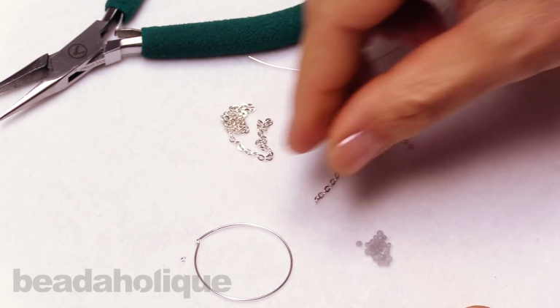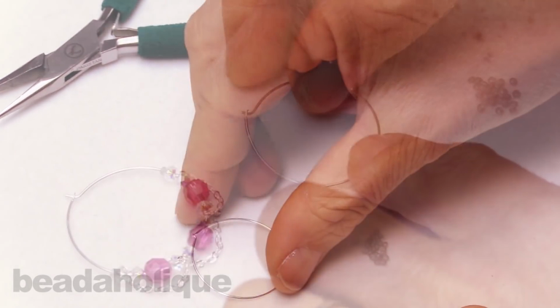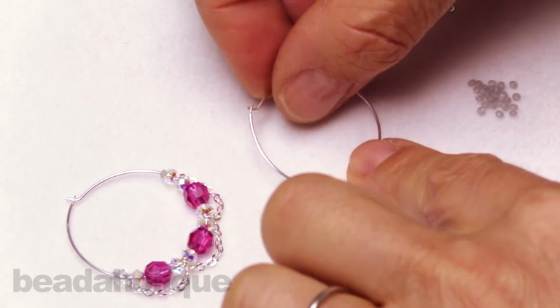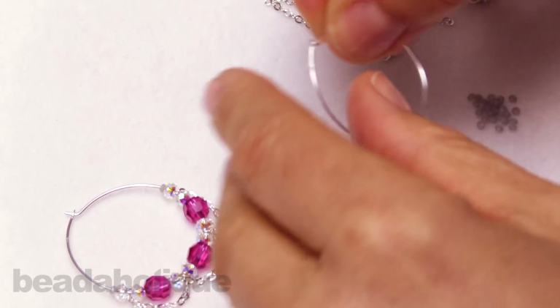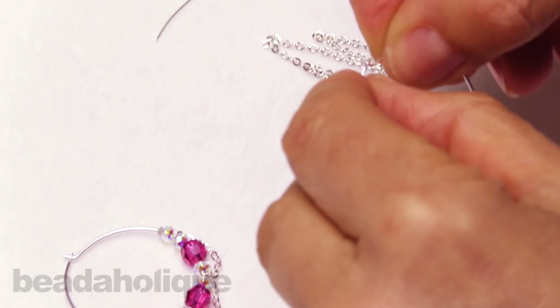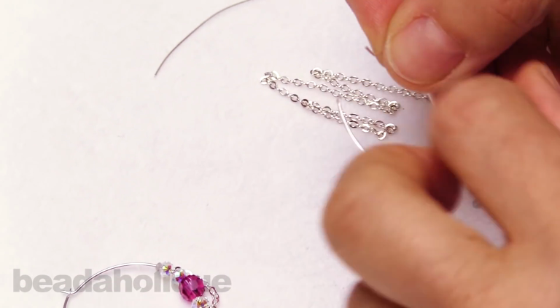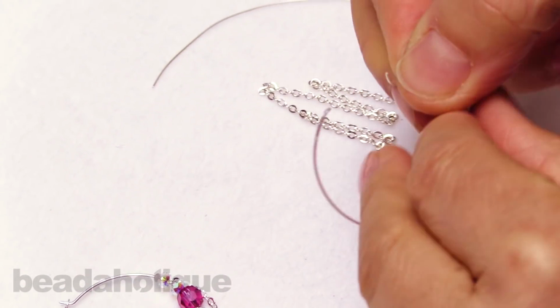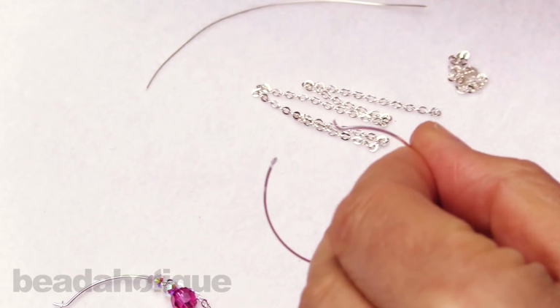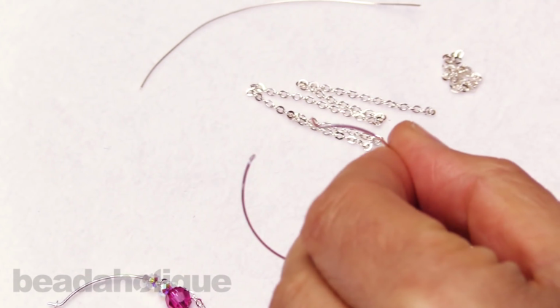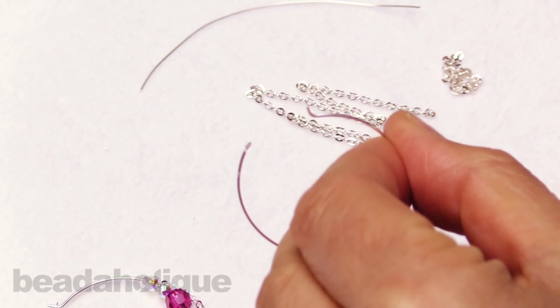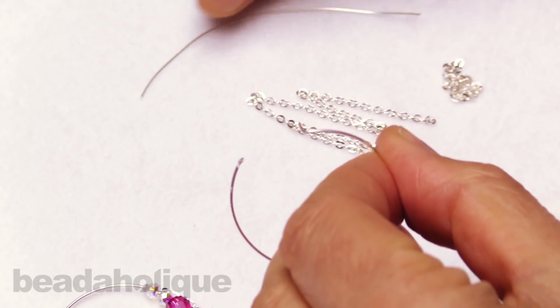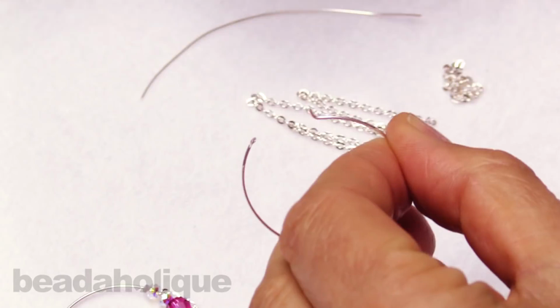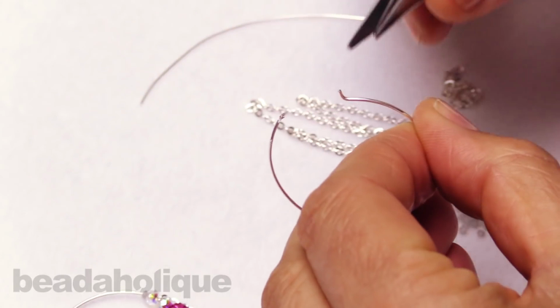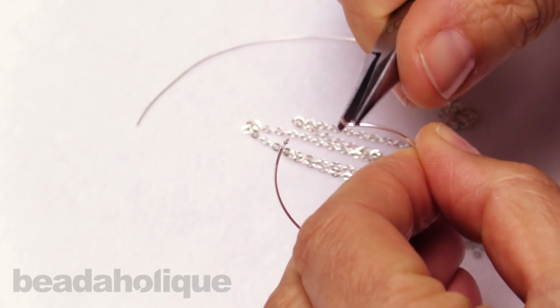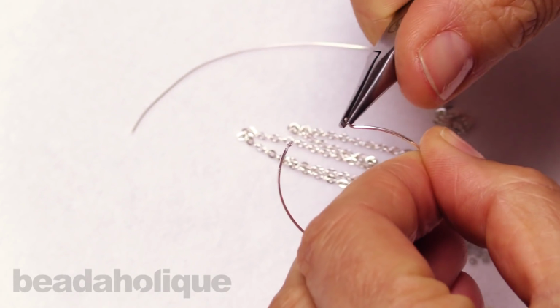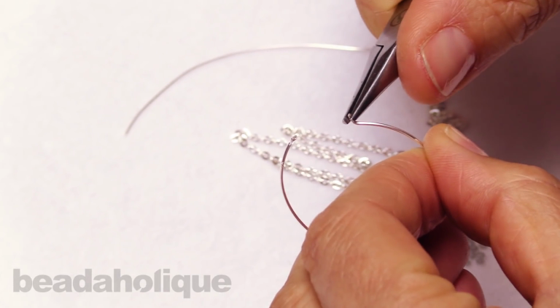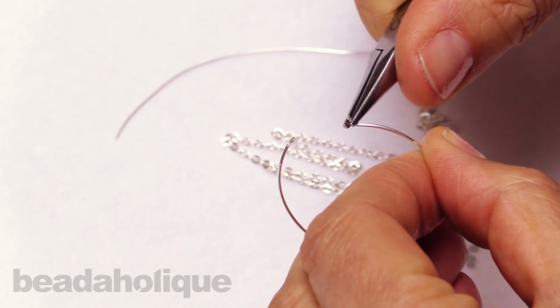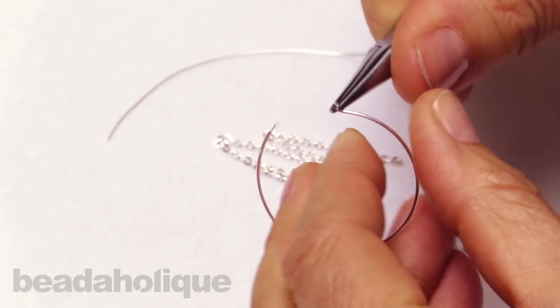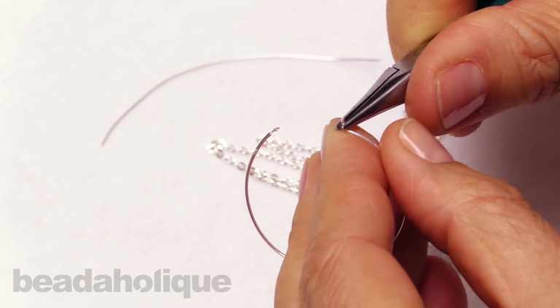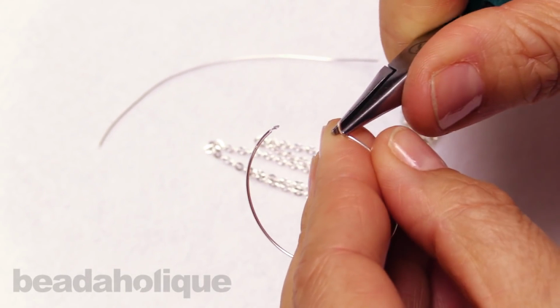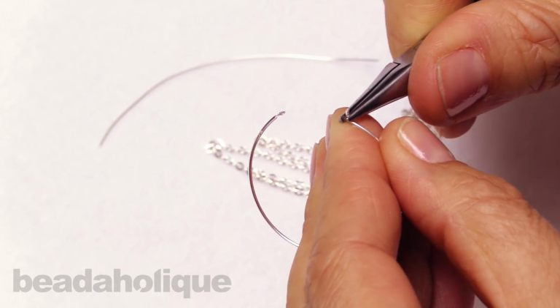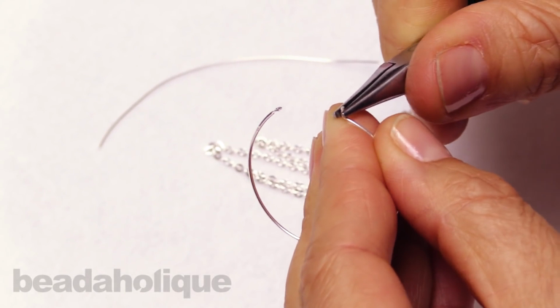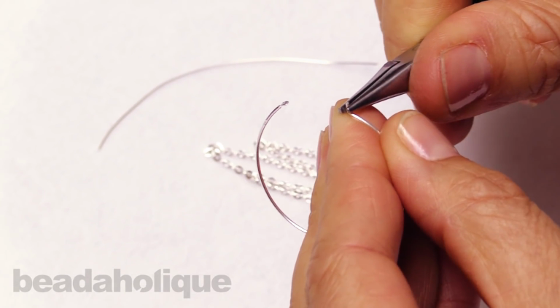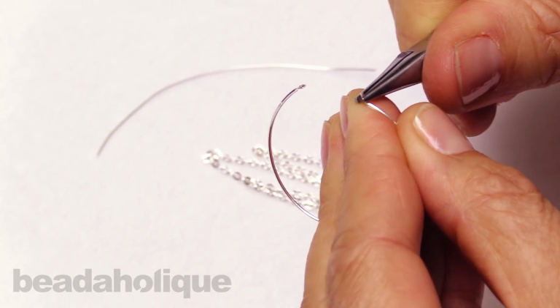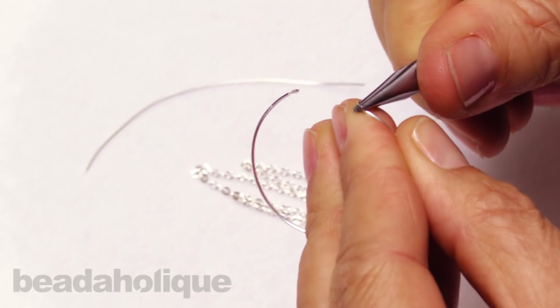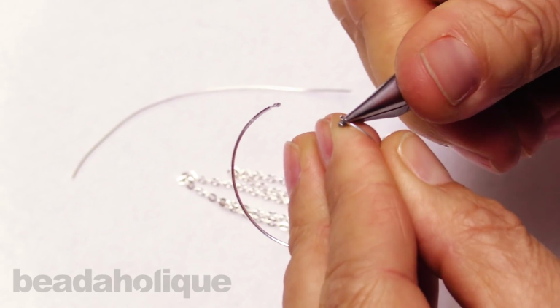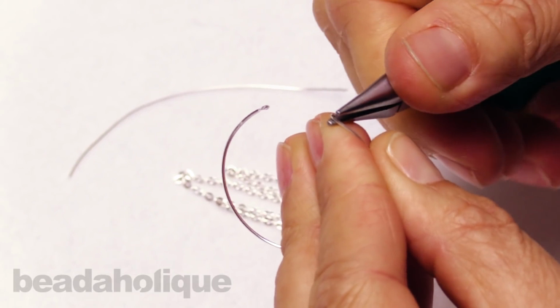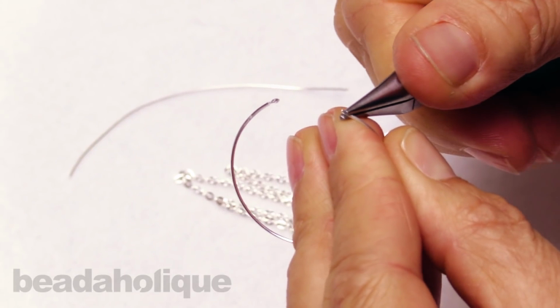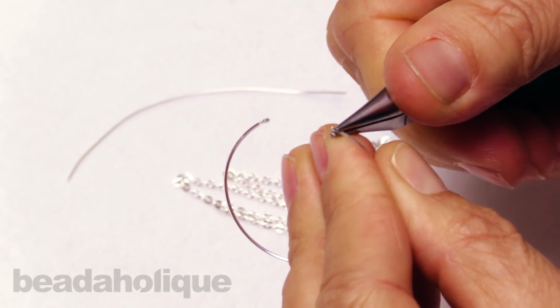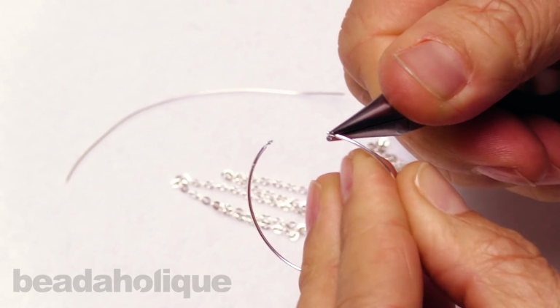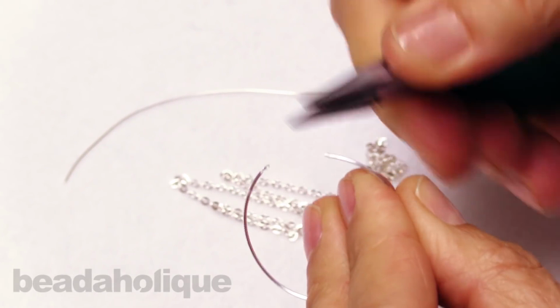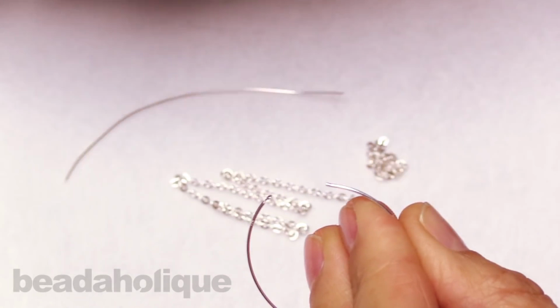To begin with our hoop, we're going to start by taking pliers and just straightening out this end bit. When you first order your hoop it may come already turned up, so we just want to flatten that down to get our beads on.